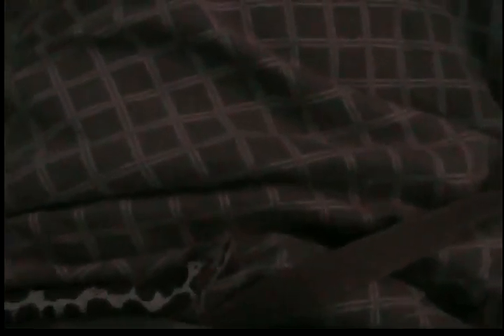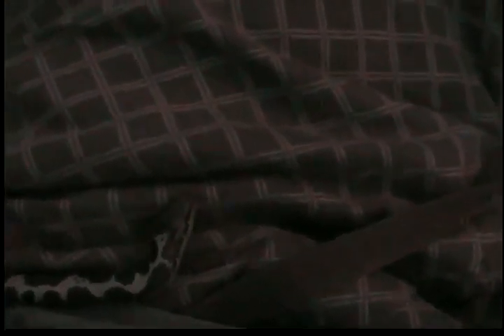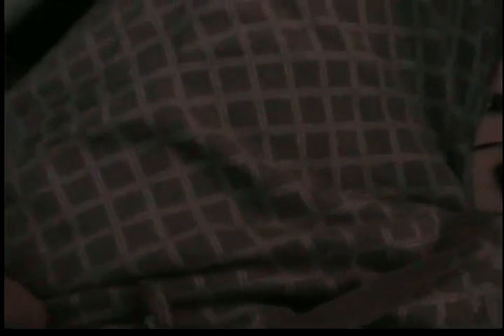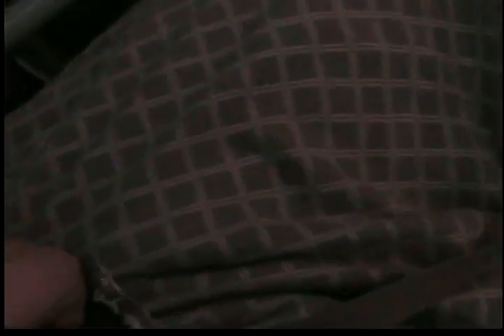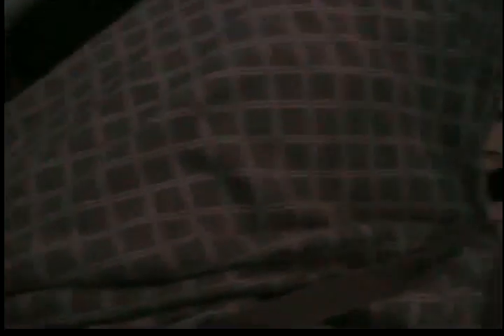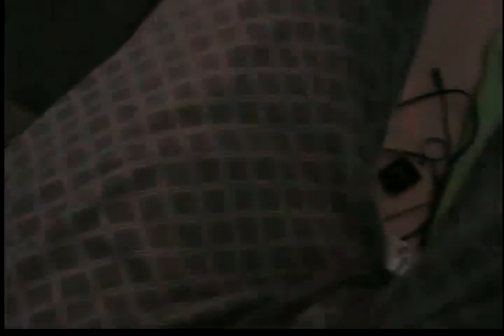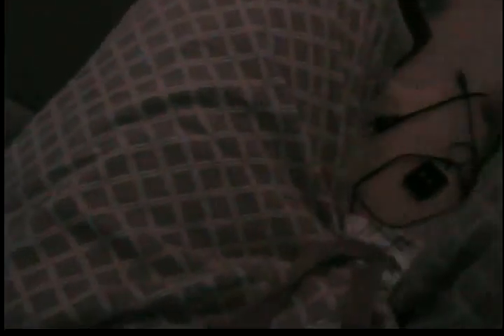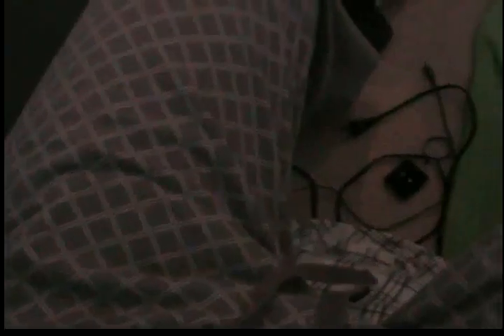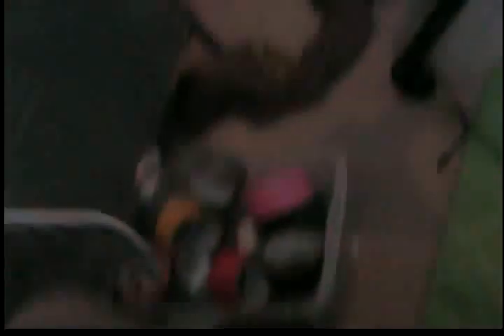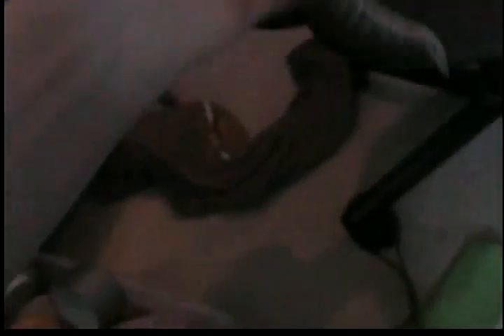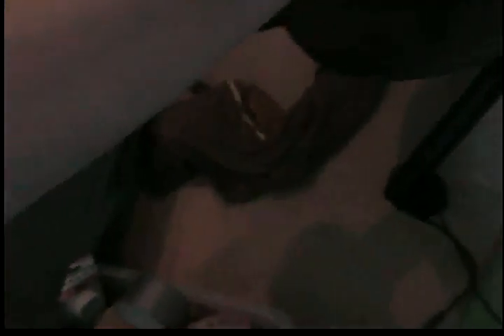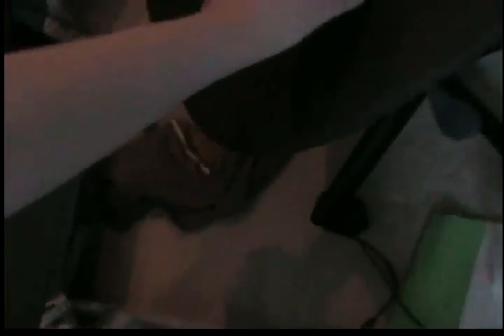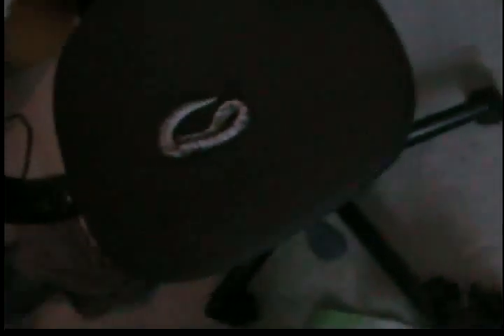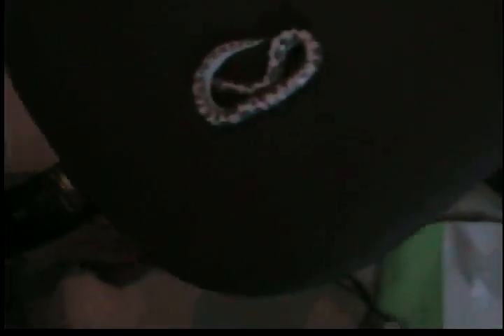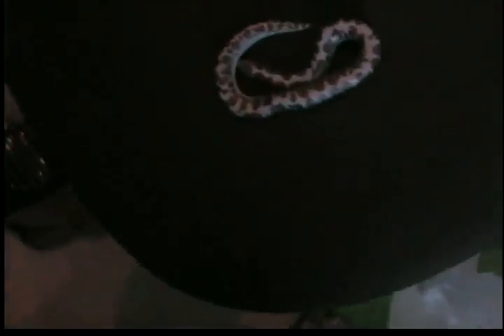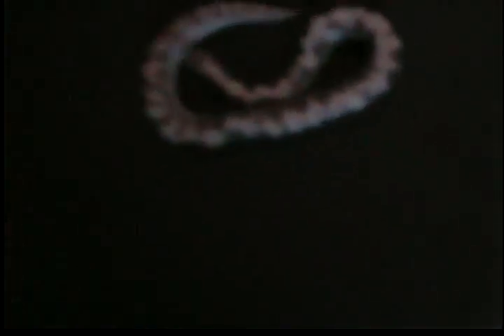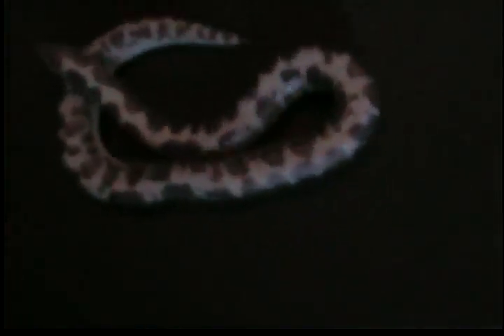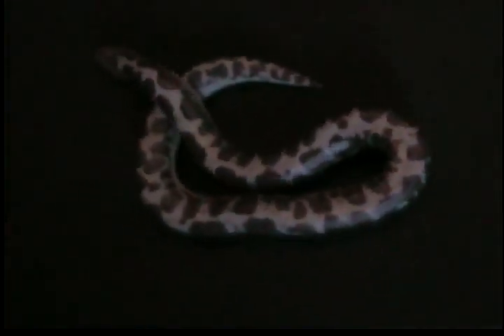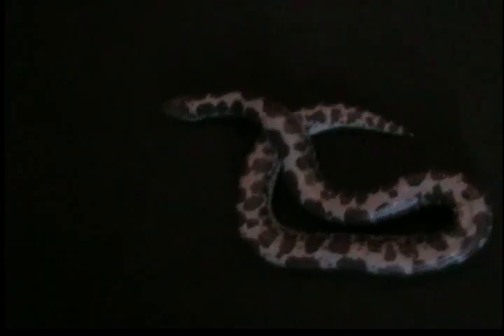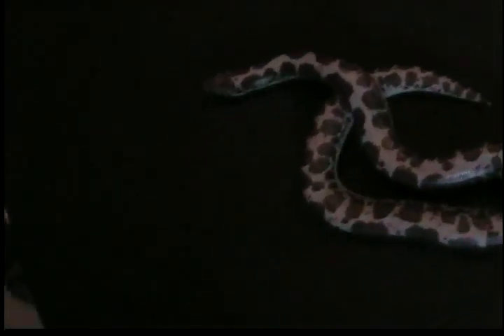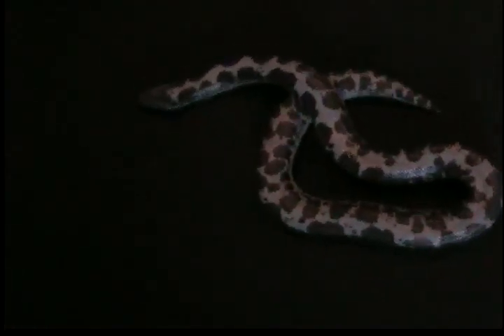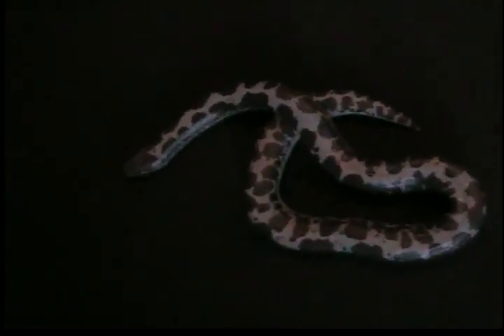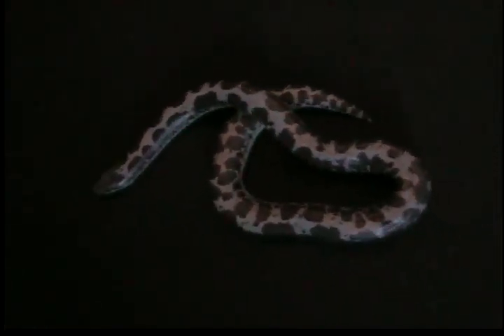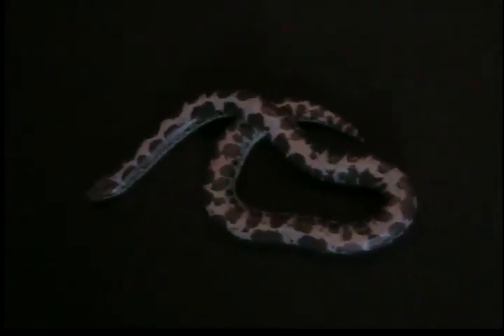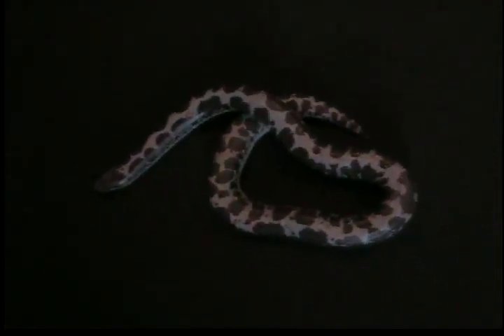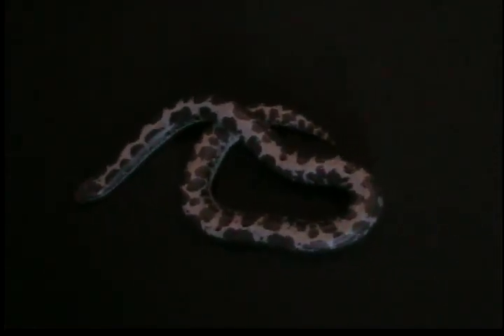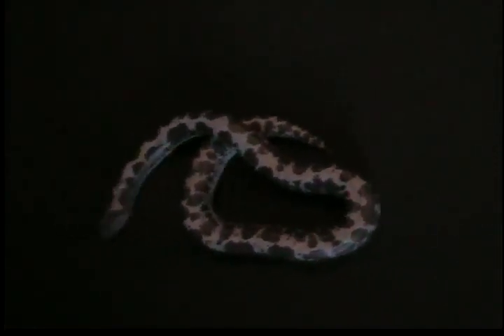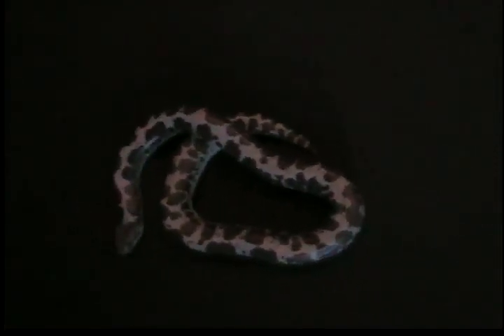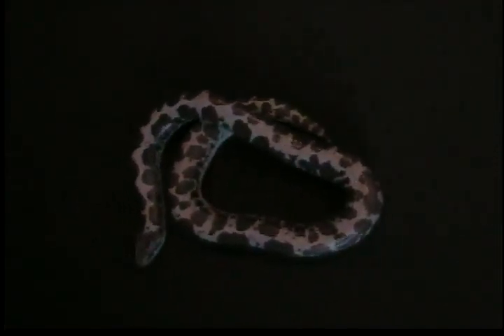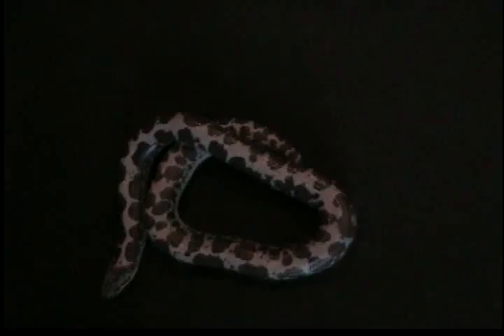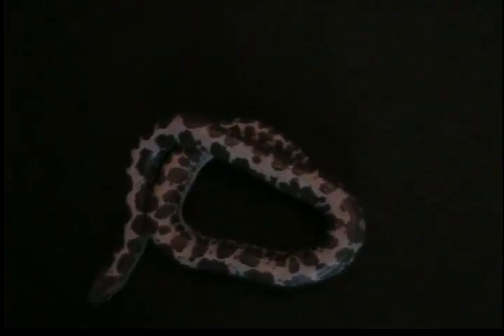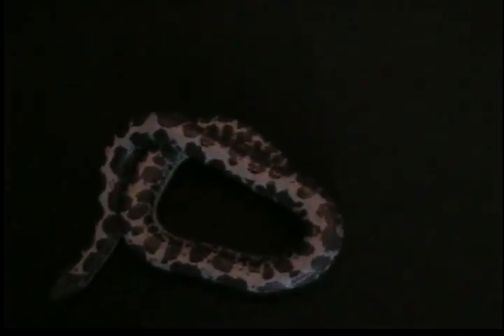Let me get her on a better, solid background. This is her. She's a female Kenyan sand boa. Aneristic — aneristic, I think that's how you say it.